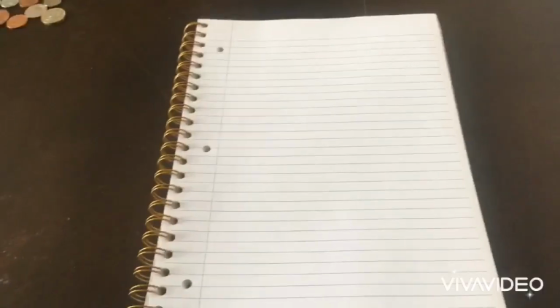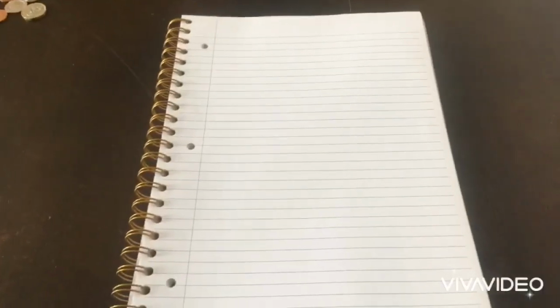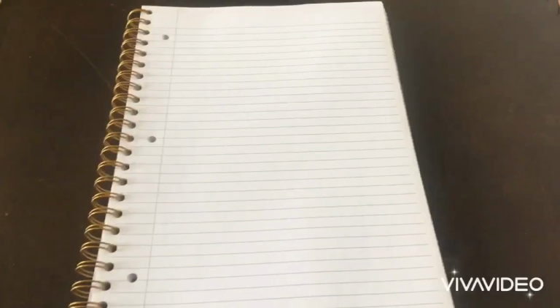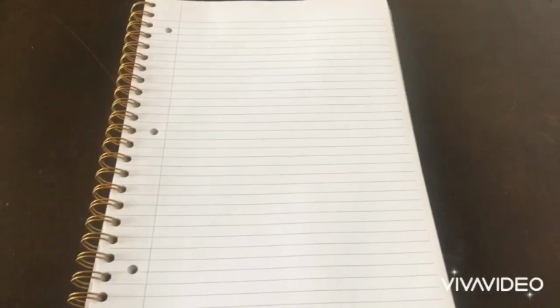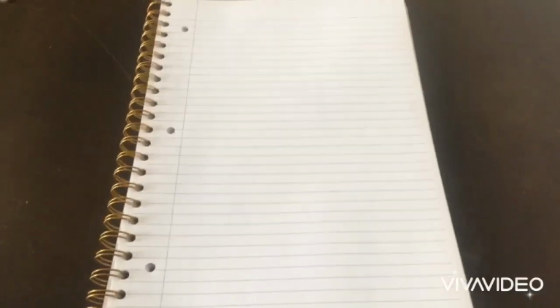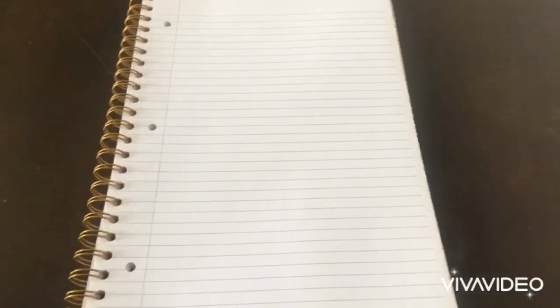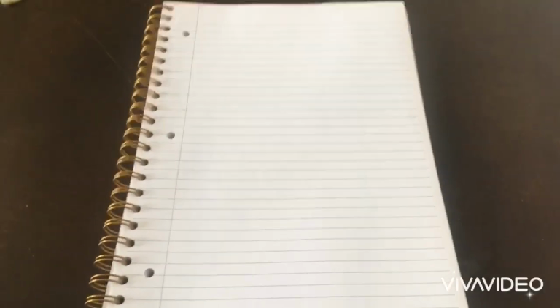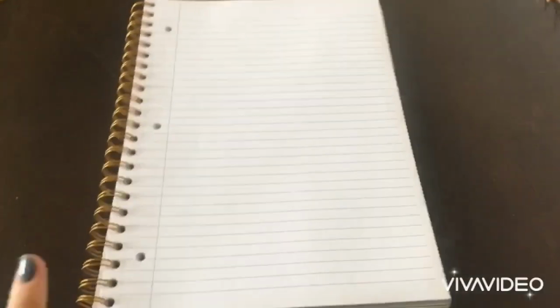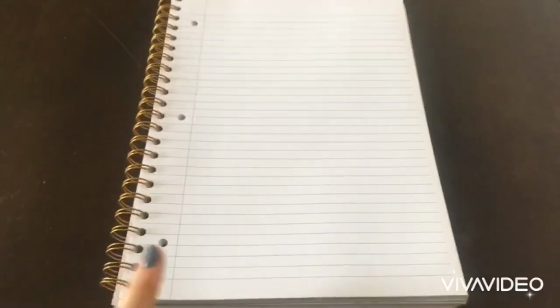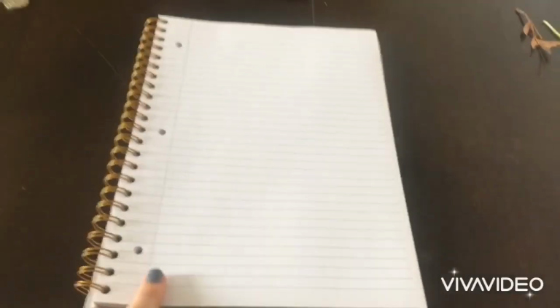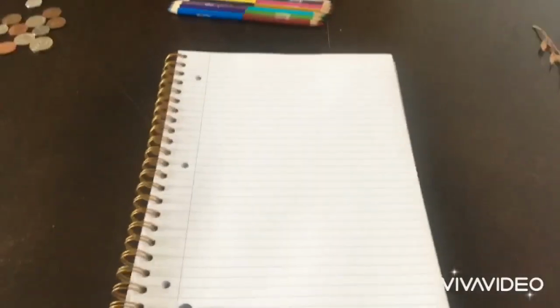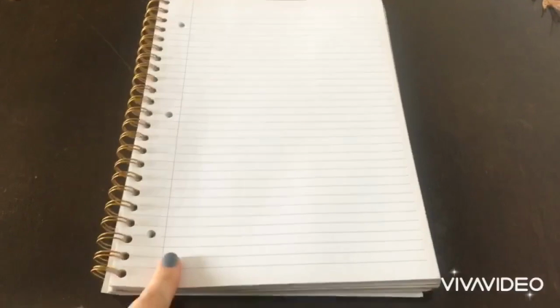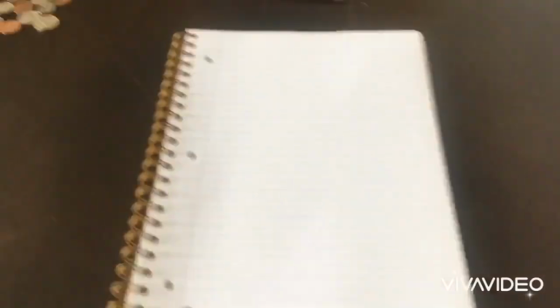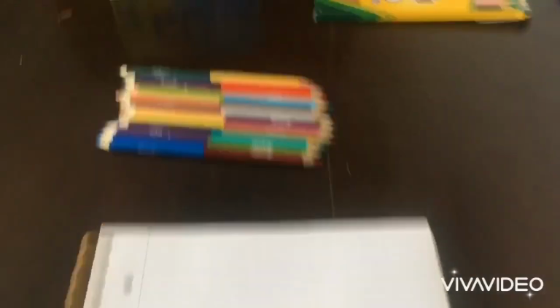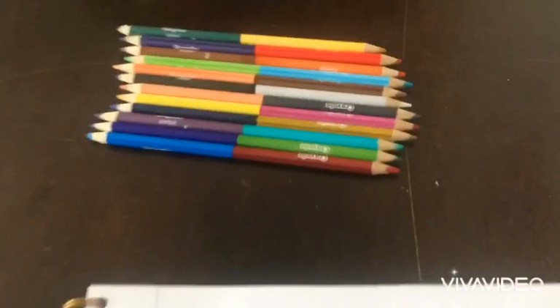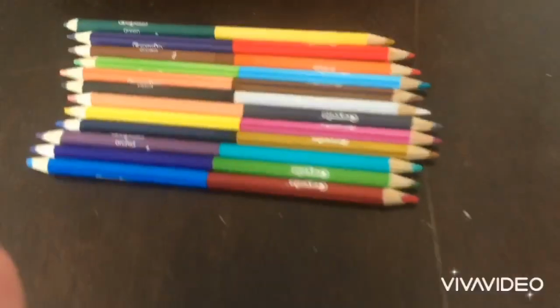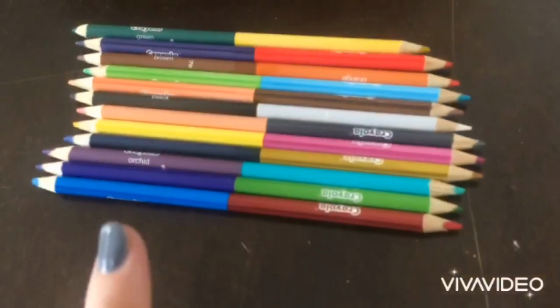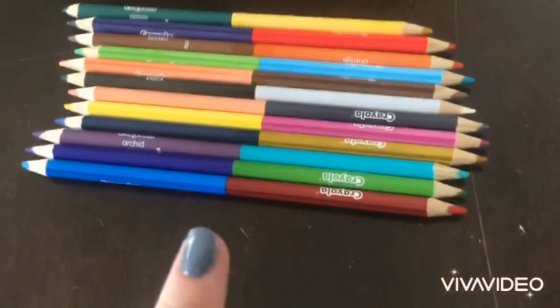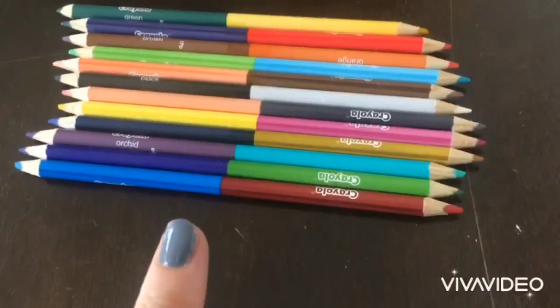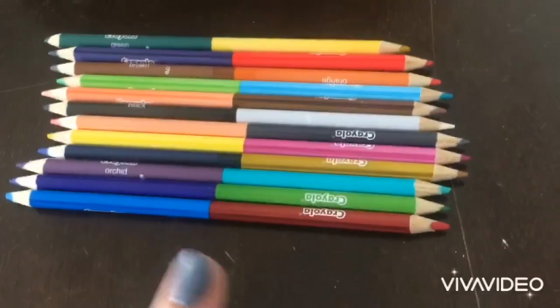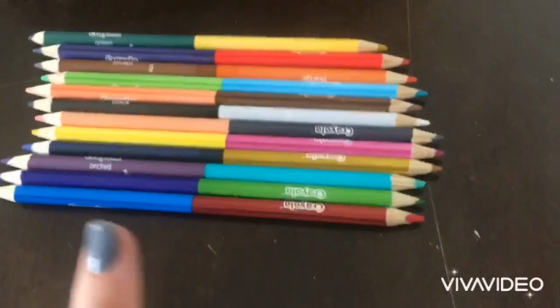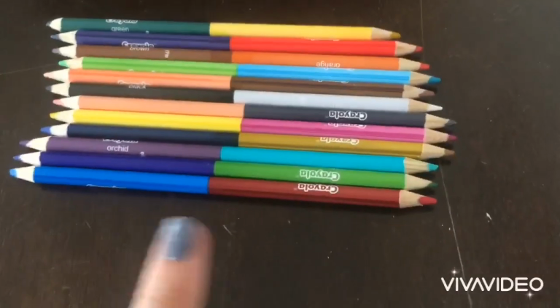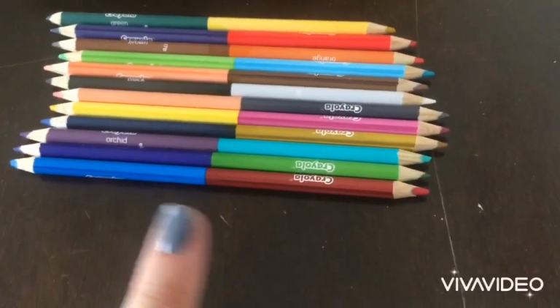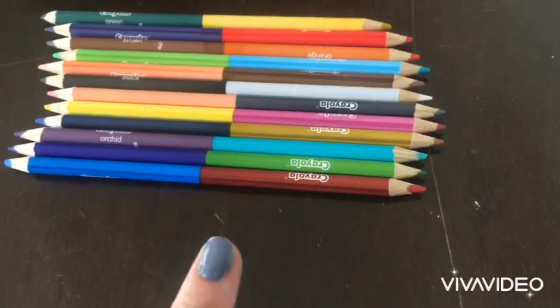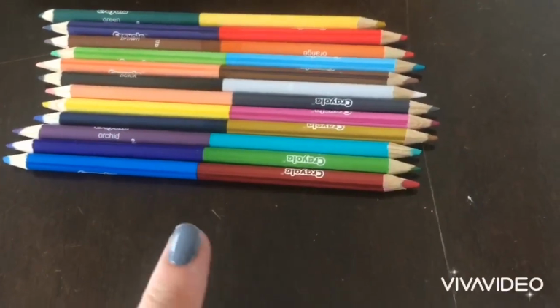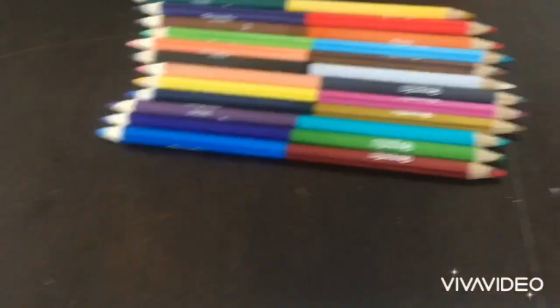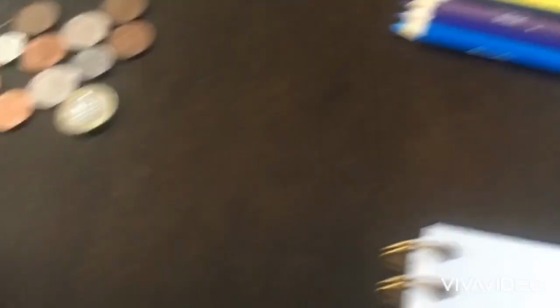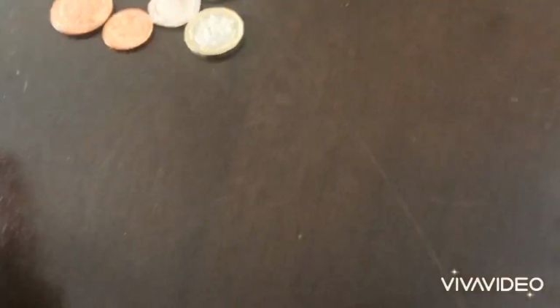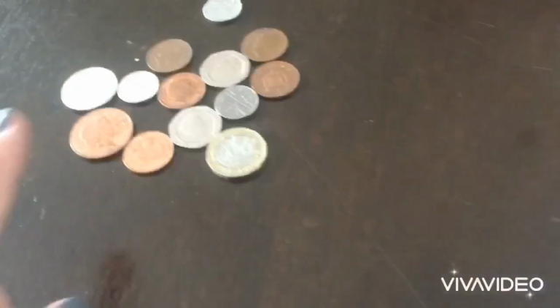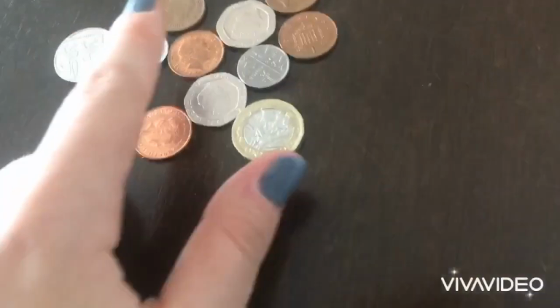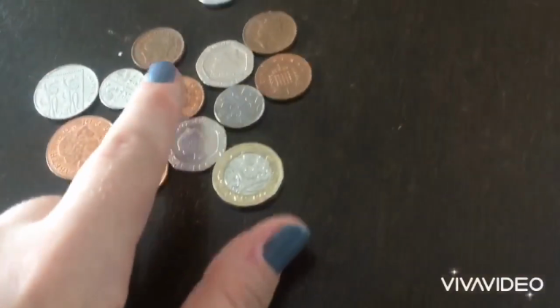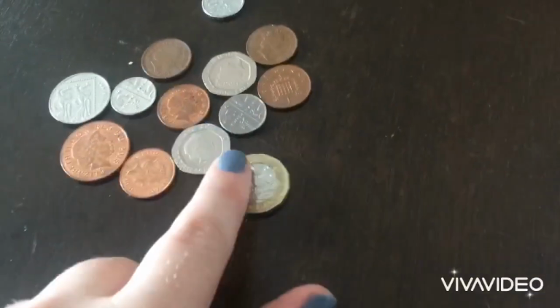There will be four different materials you will need. You will first need a piece of paper, some coloring pencils or some crayons also work, and some change —